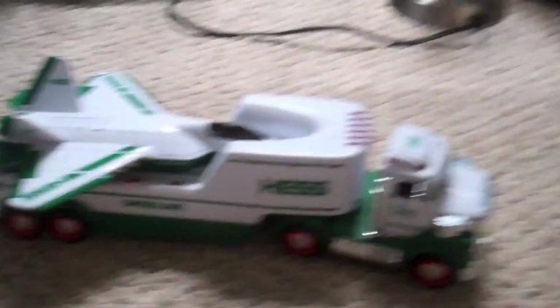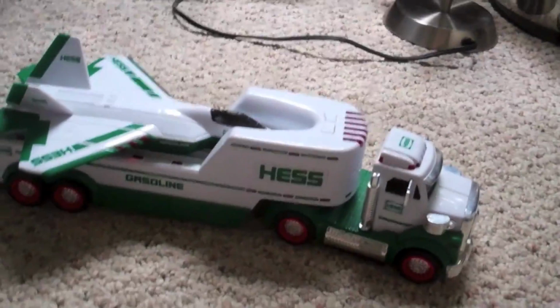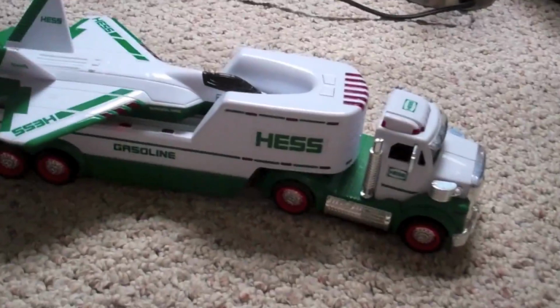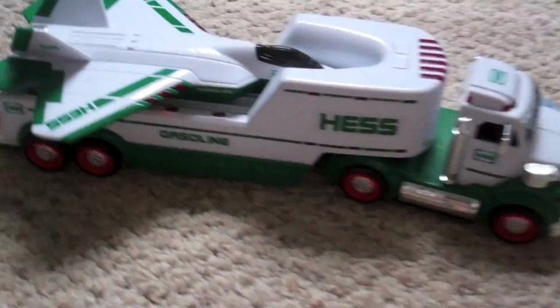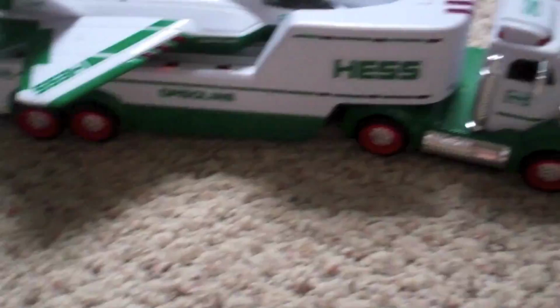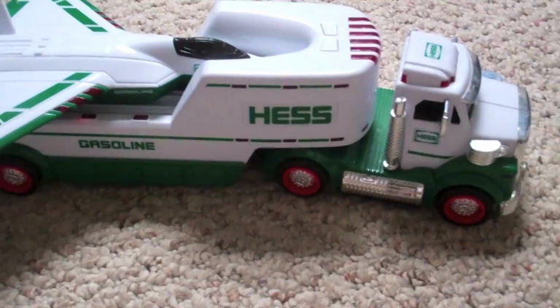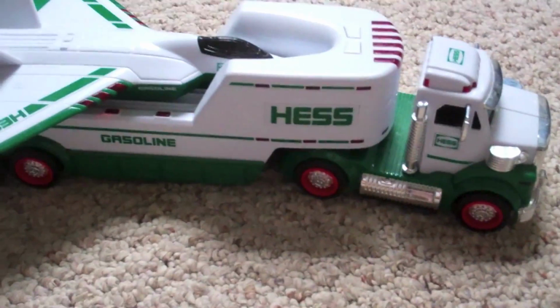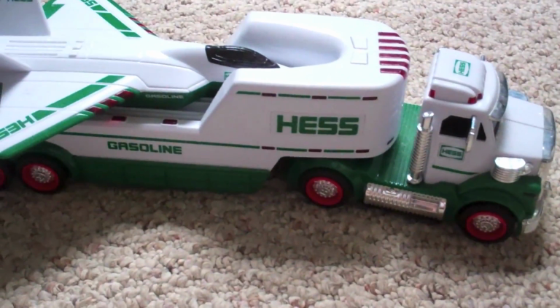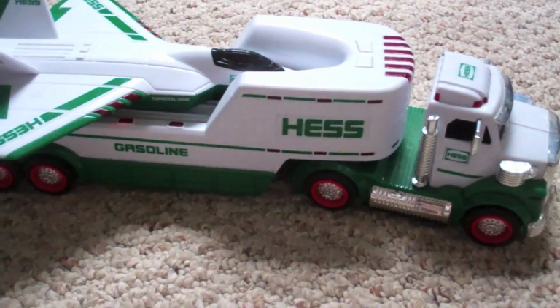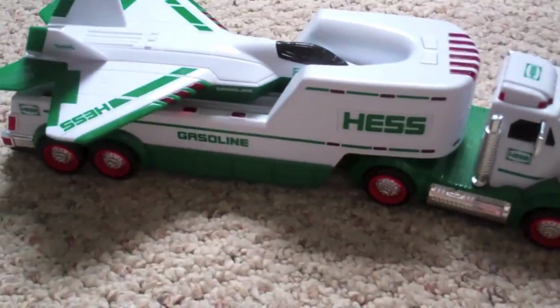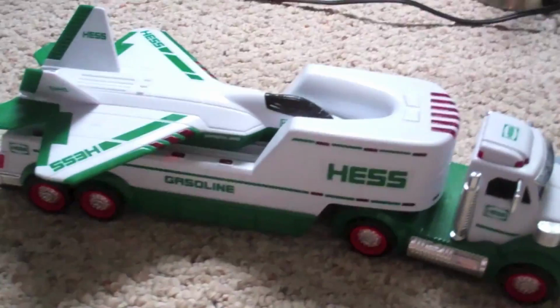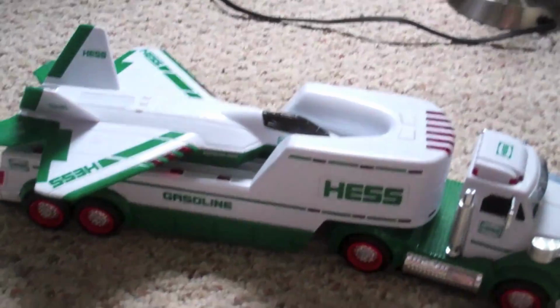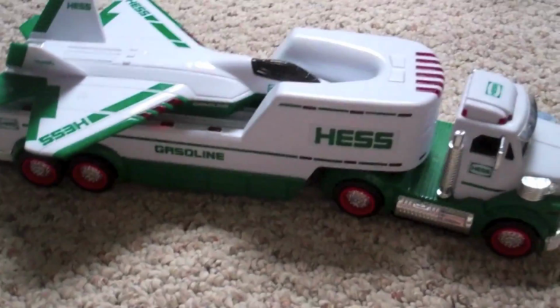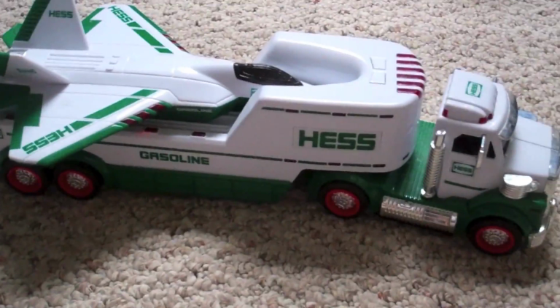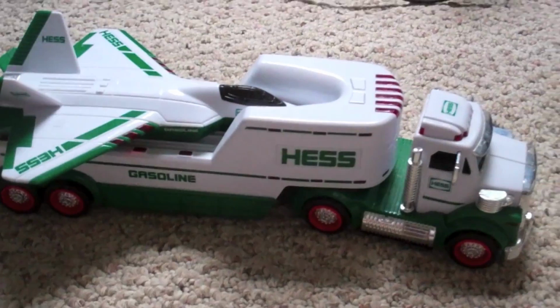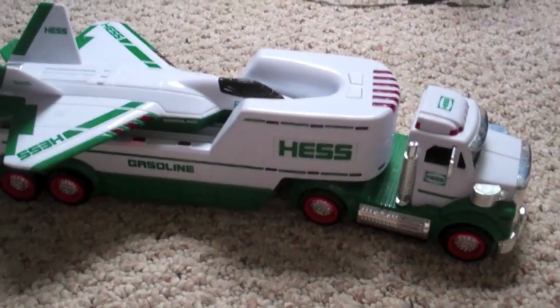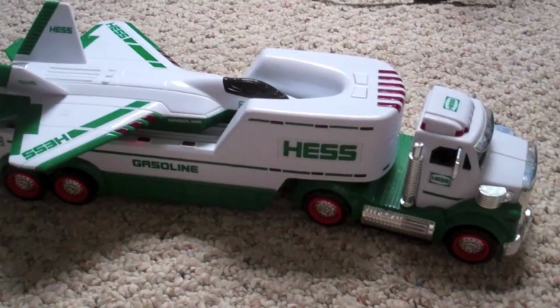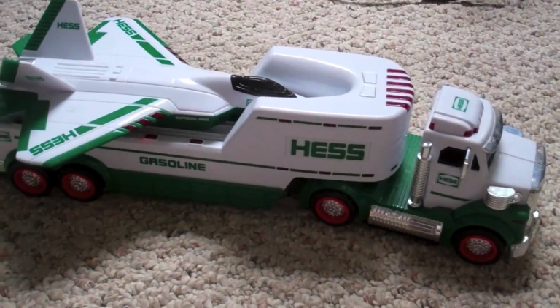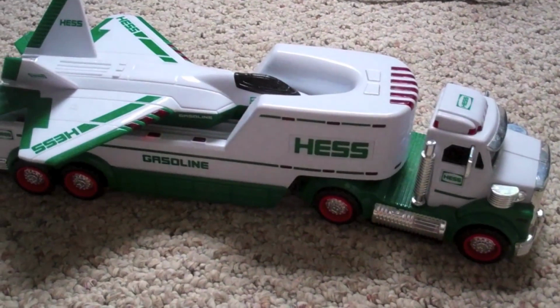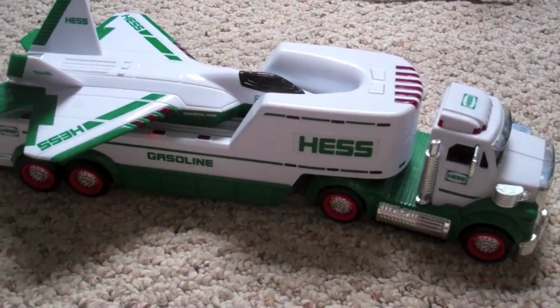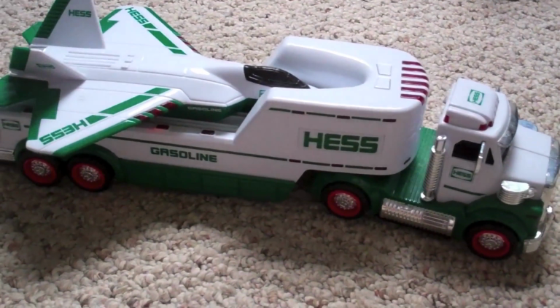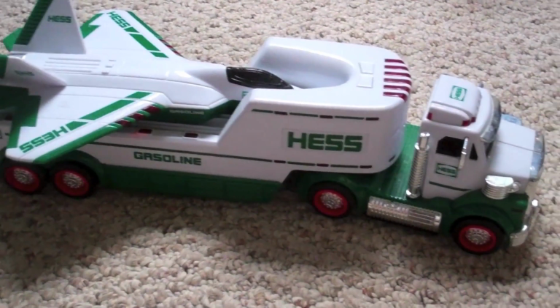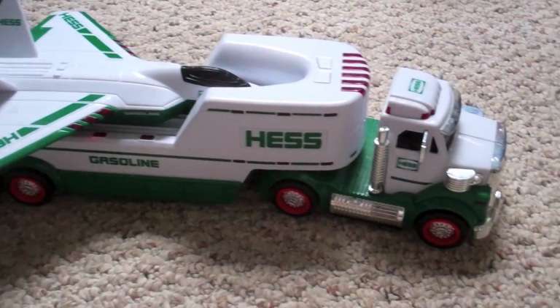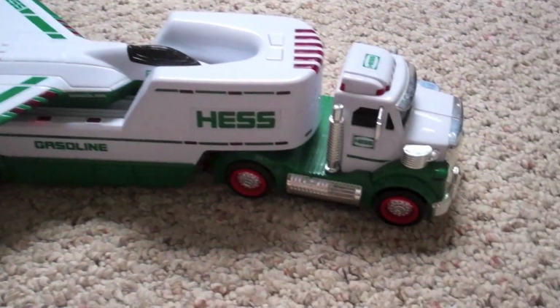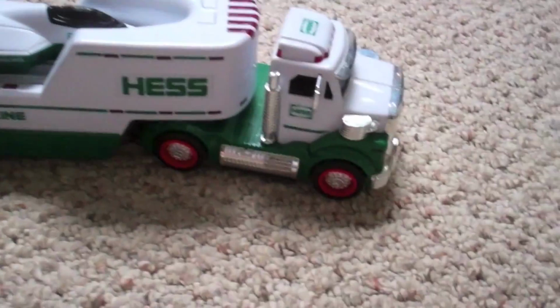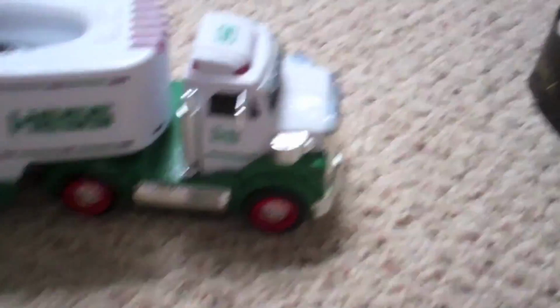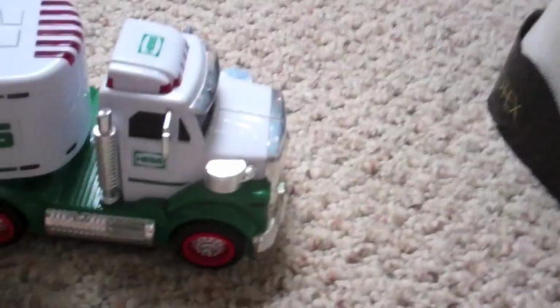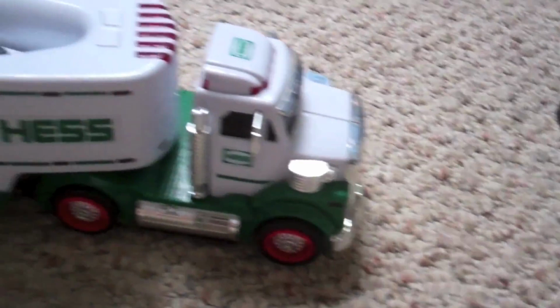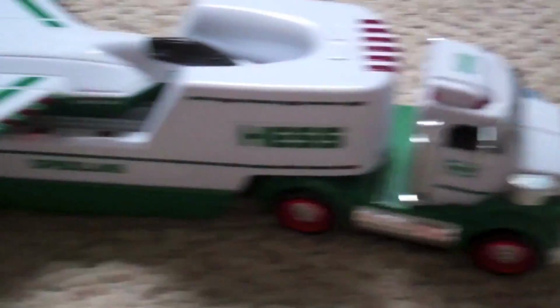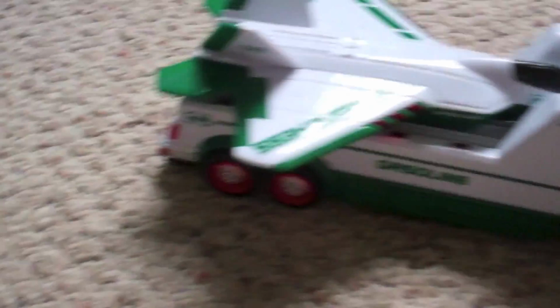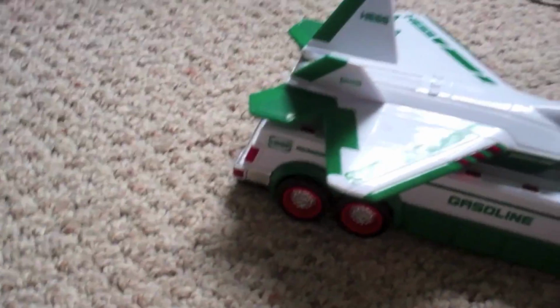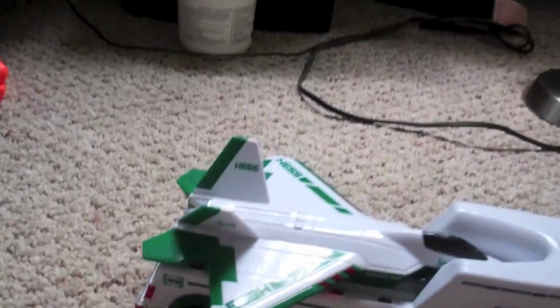Hey guys, it's Tiggity Banshee back with another episode of Tiggity Banshee. Today I'm going to do a special review — it's the Hashtruck 2010 review.